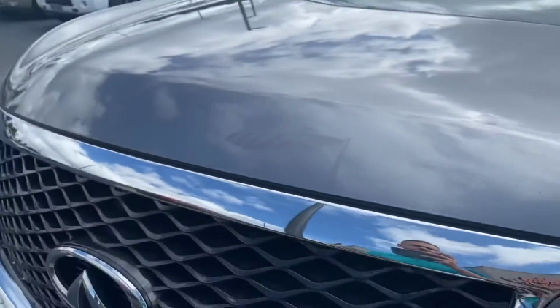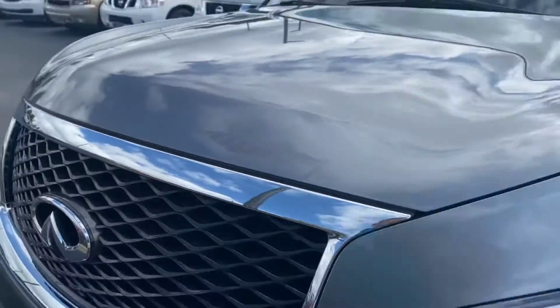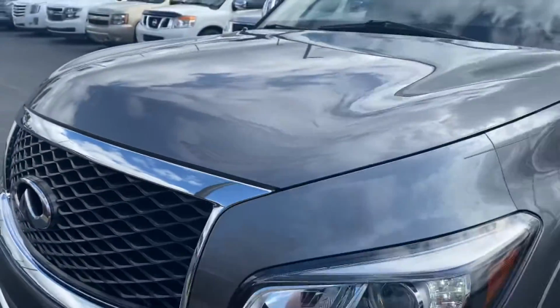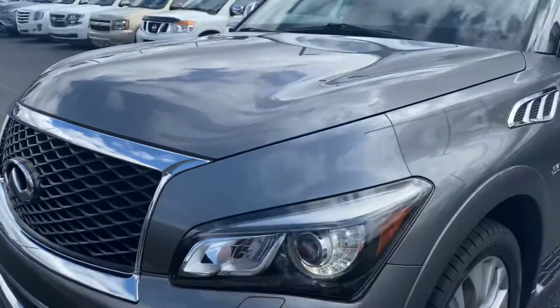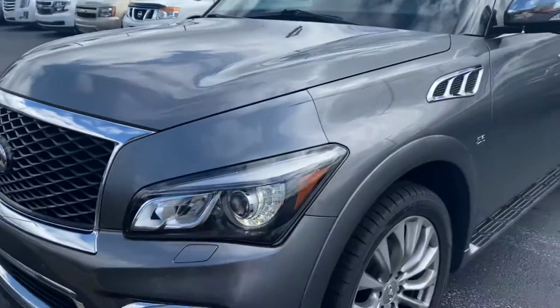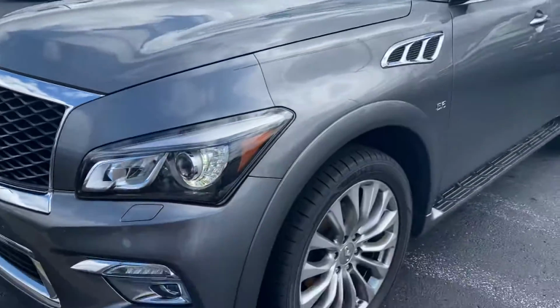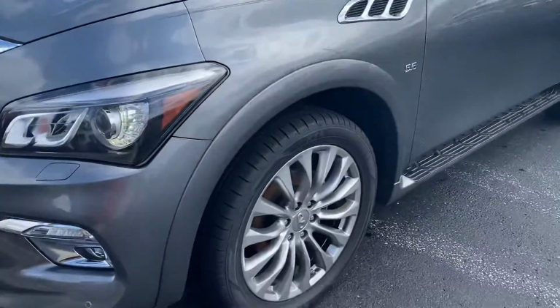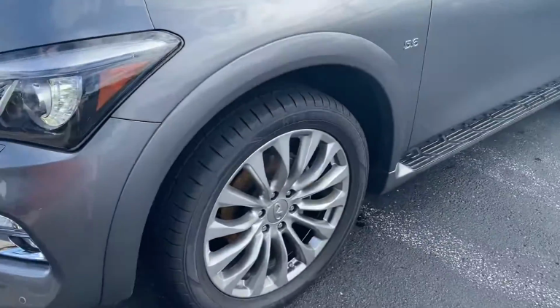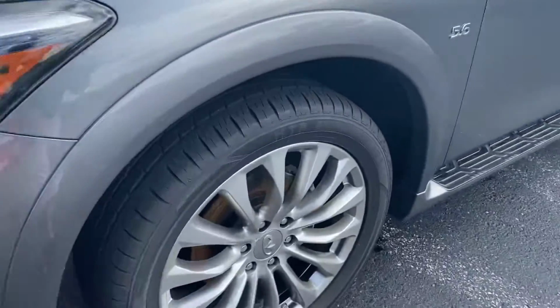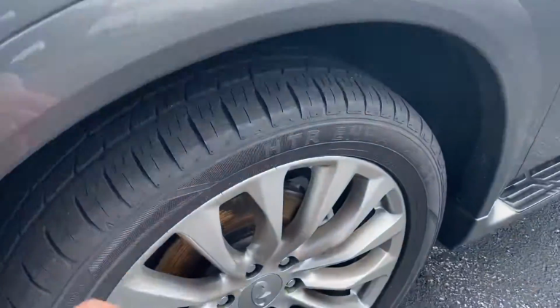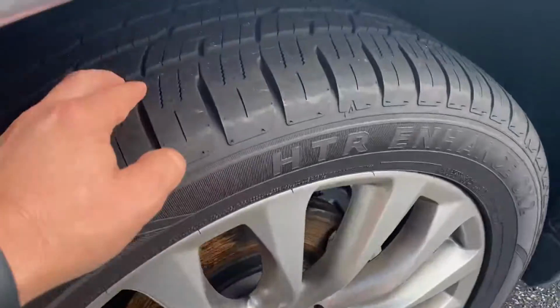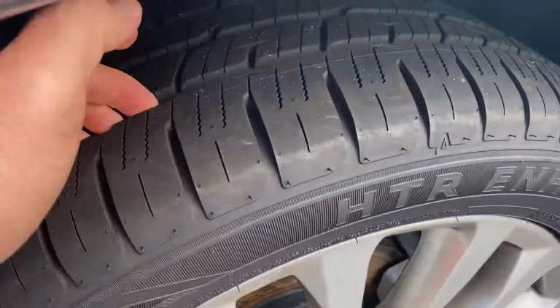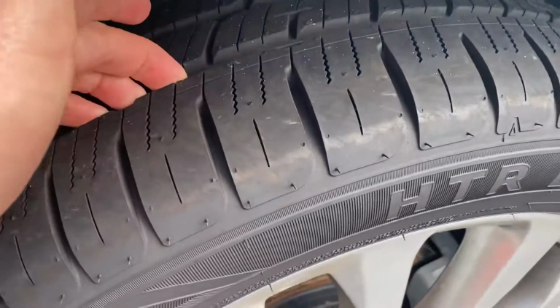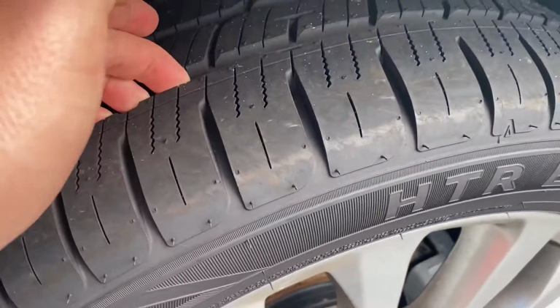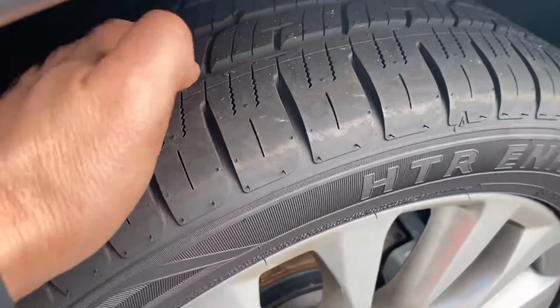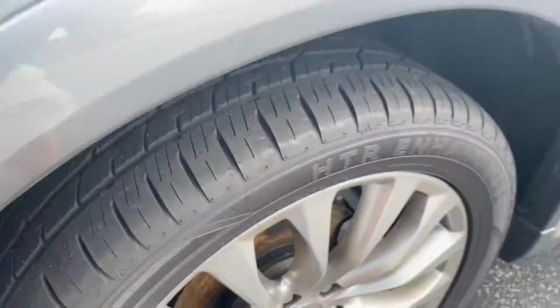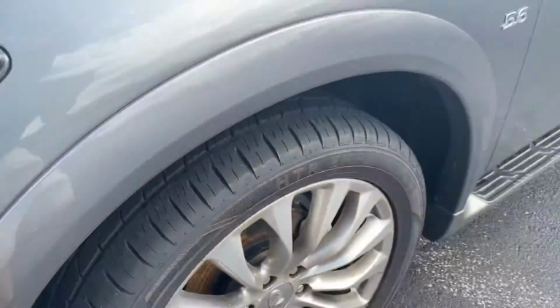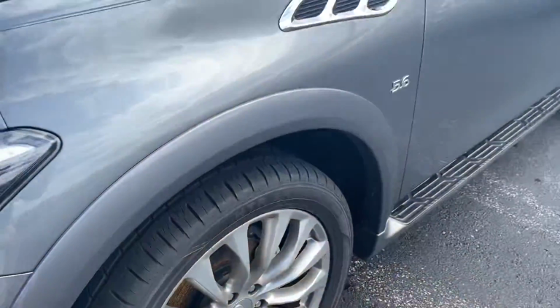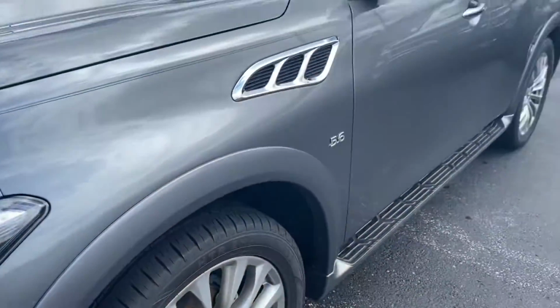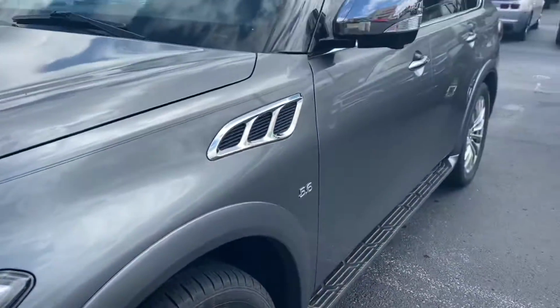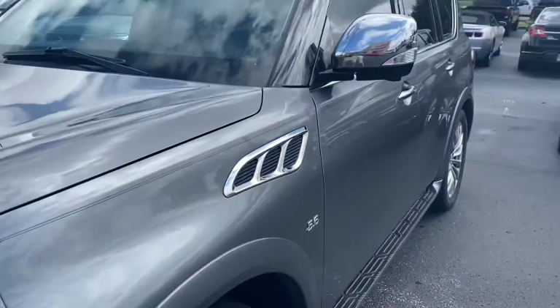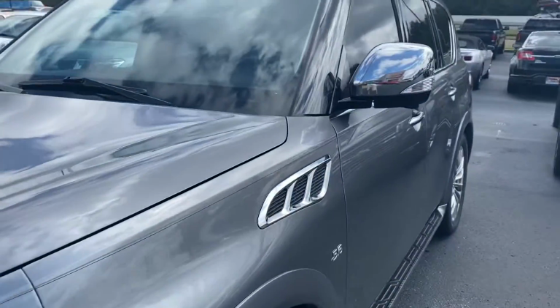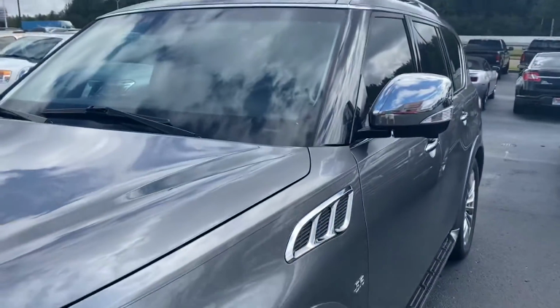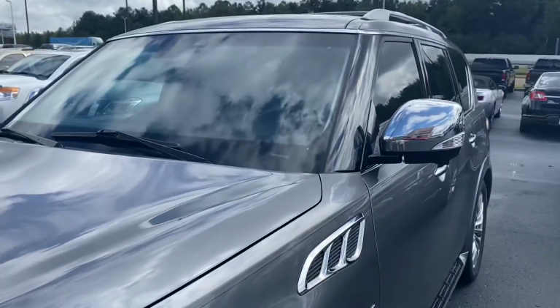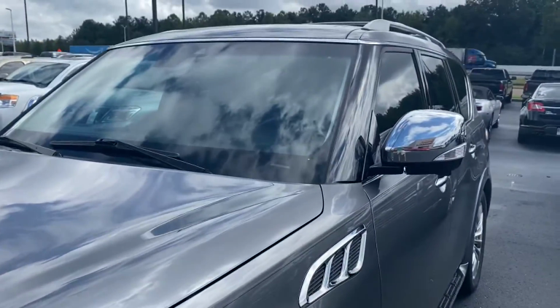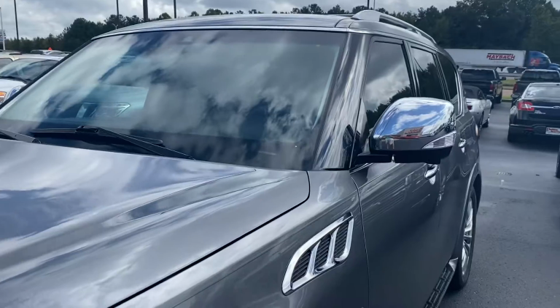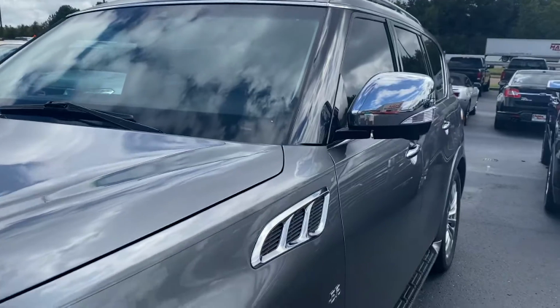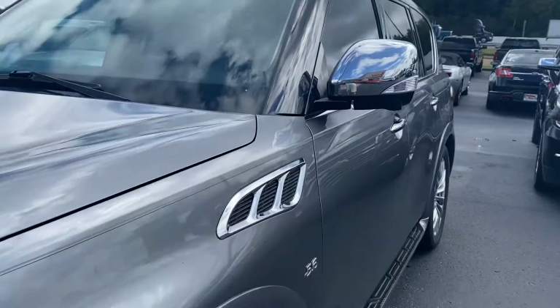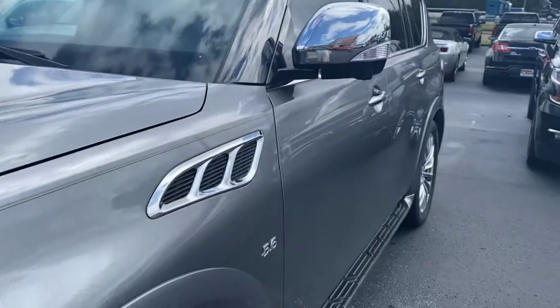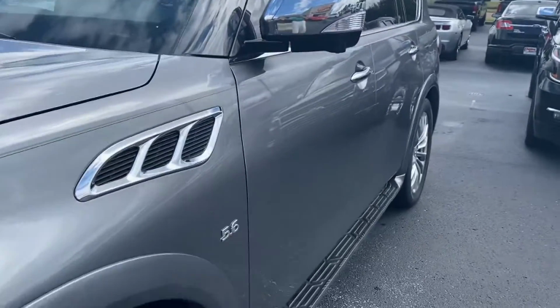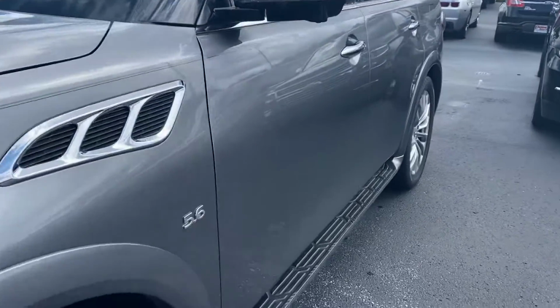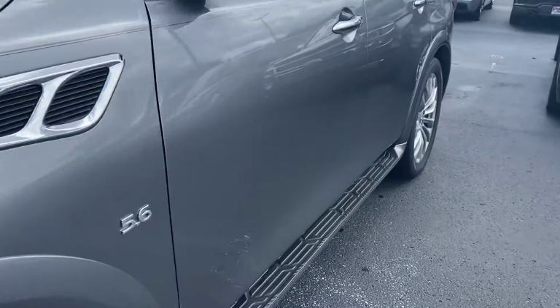Zooming back, it looks like it's got brand new tires all the way around — still got the nubs on there. The windshield looks to be tinted. Coming along the driver's side...